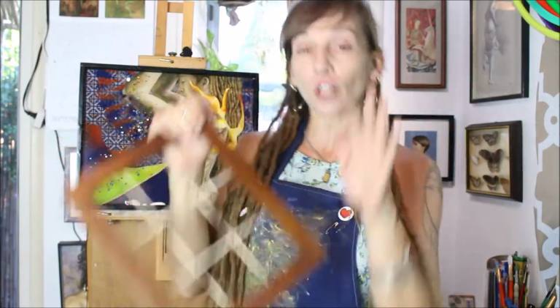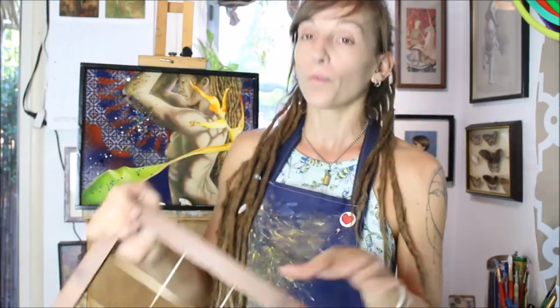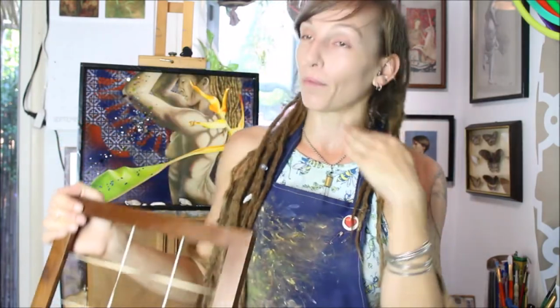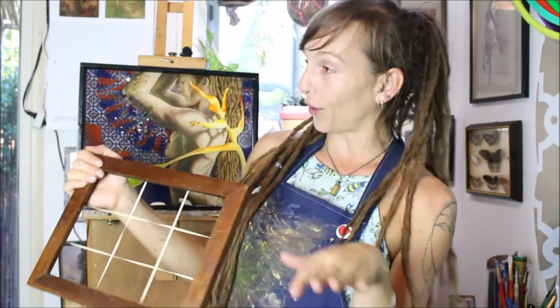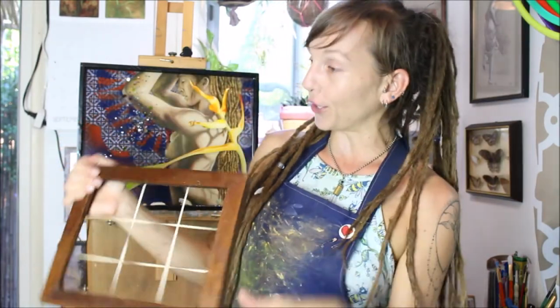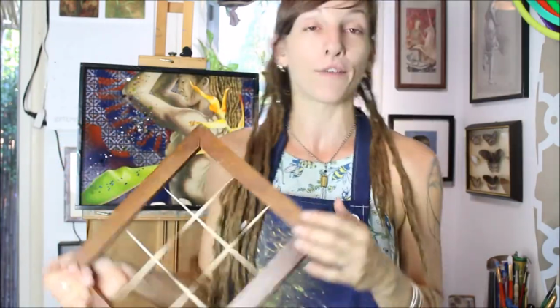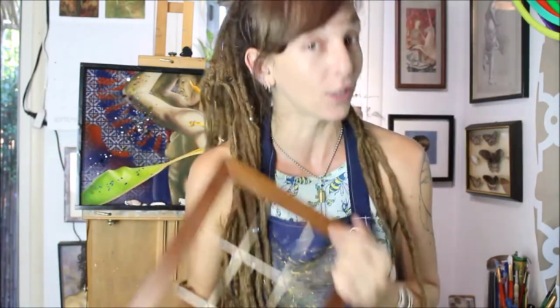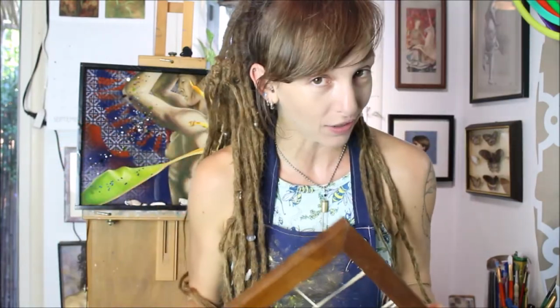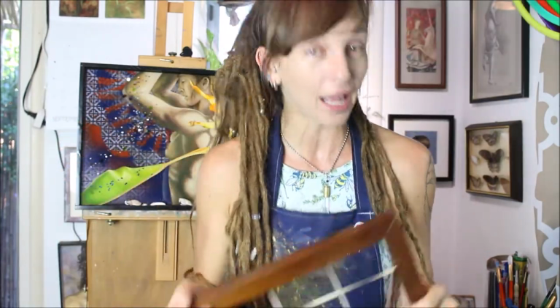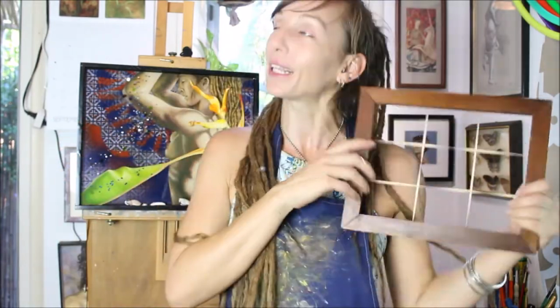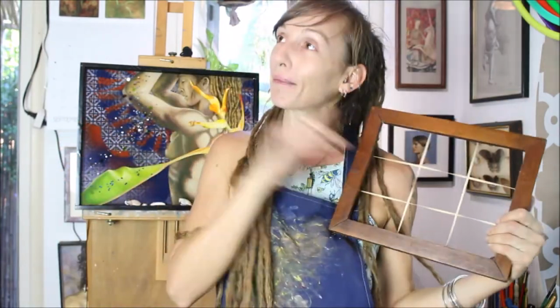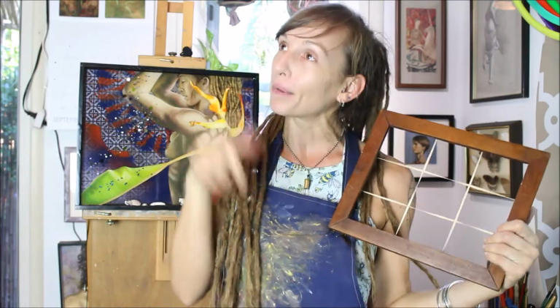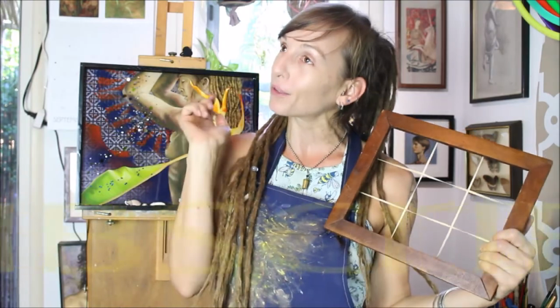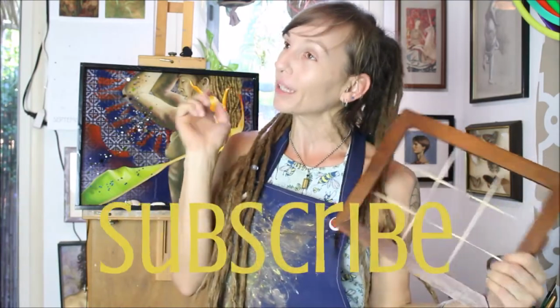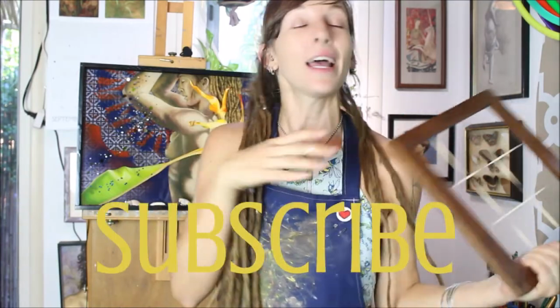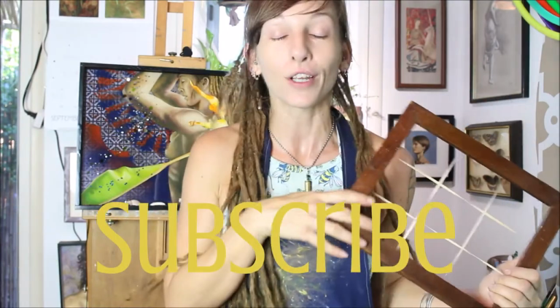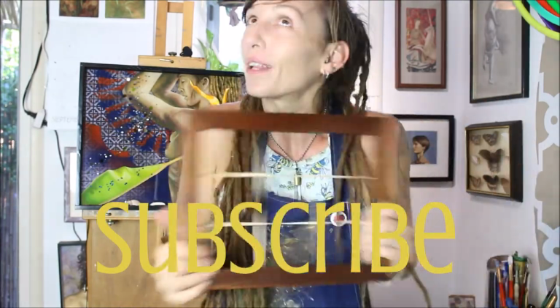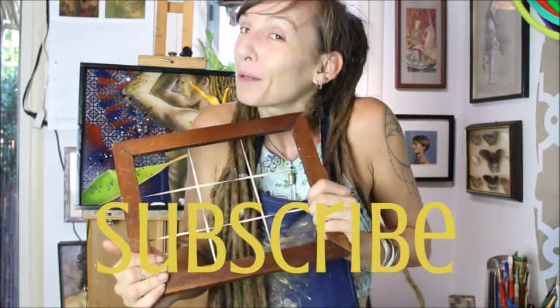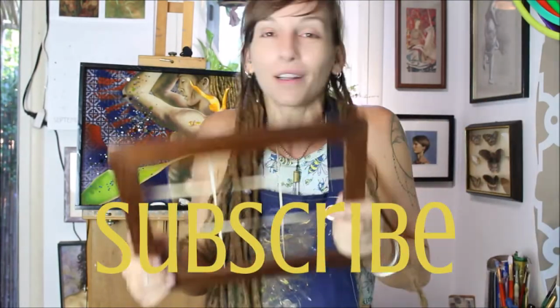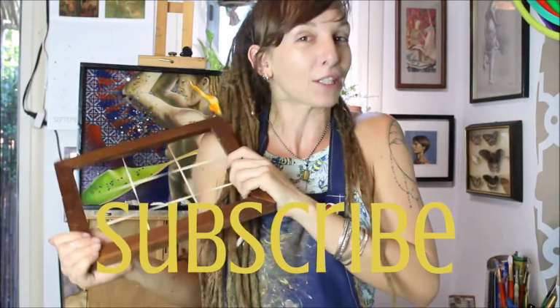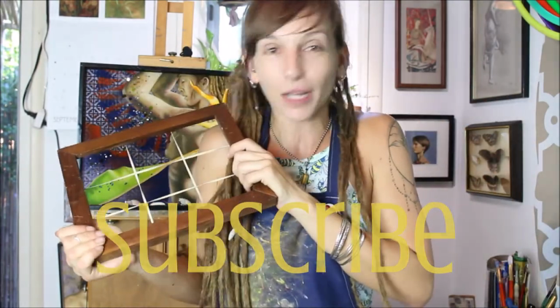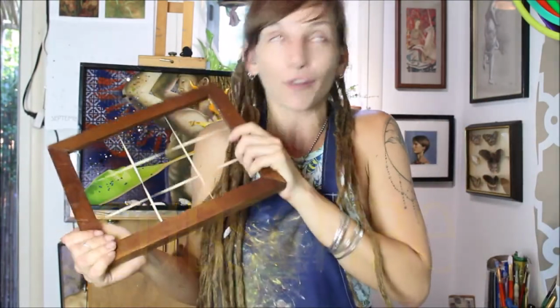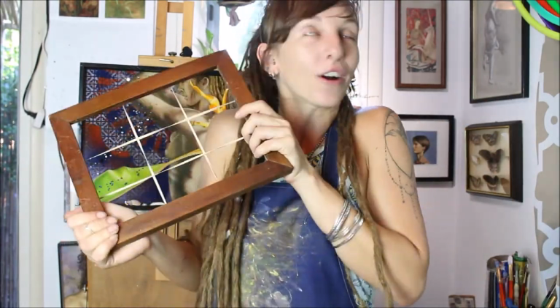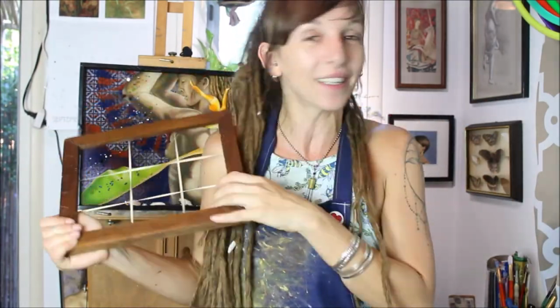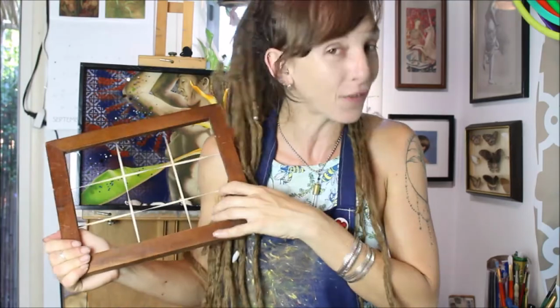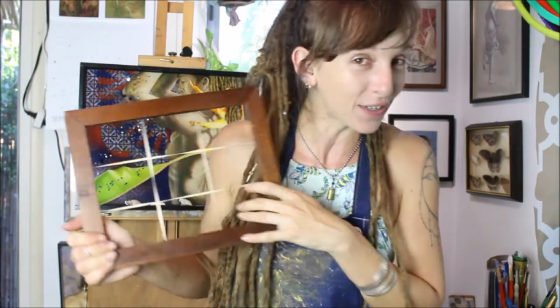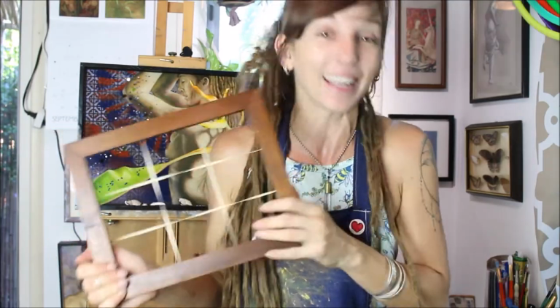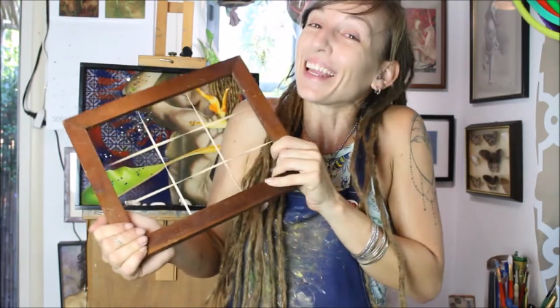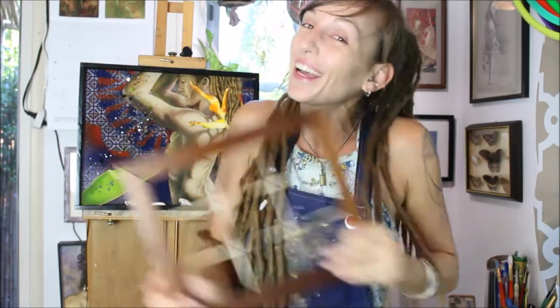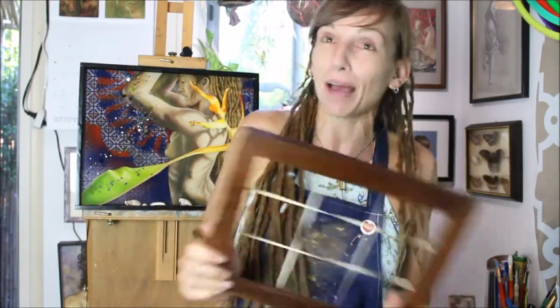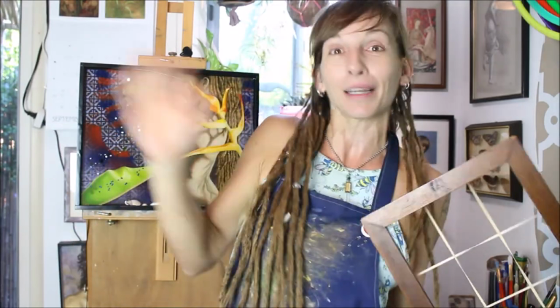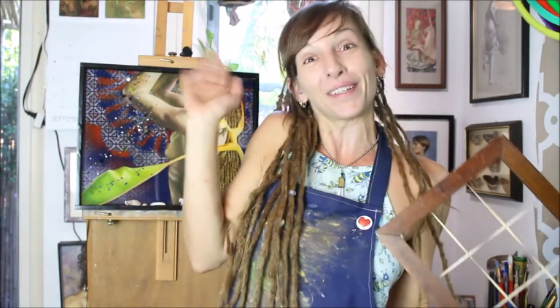So without further ado, if you learn a little something today, please think about popping that subscribe button. It really helps grow my channel and it makes sure you come back for all the artsy goodness over and over again. Thank you guys. Happy composing.